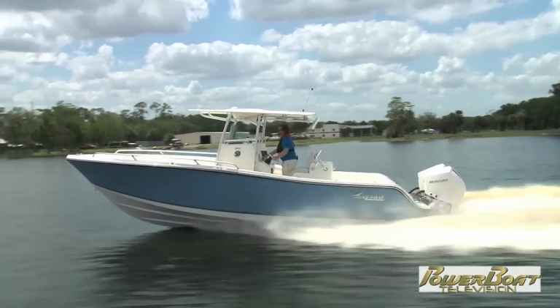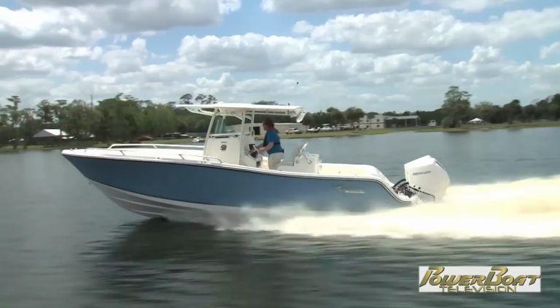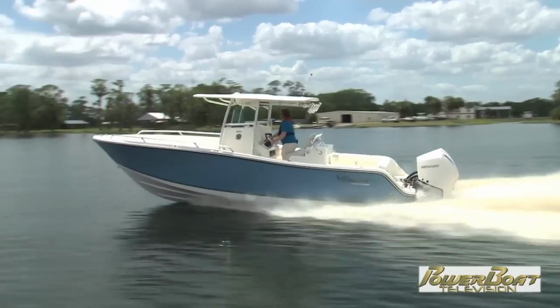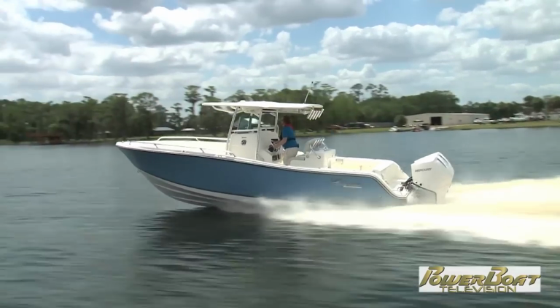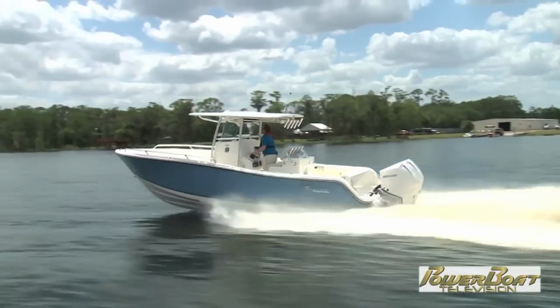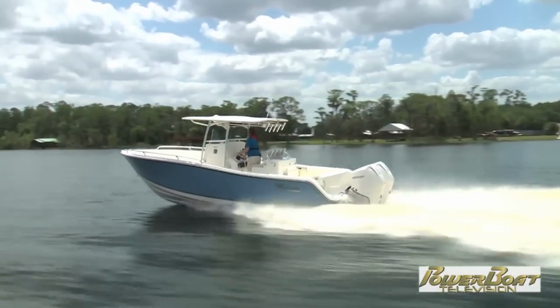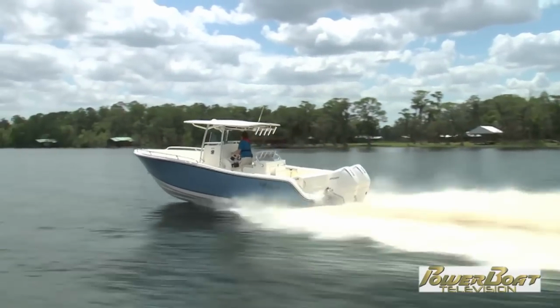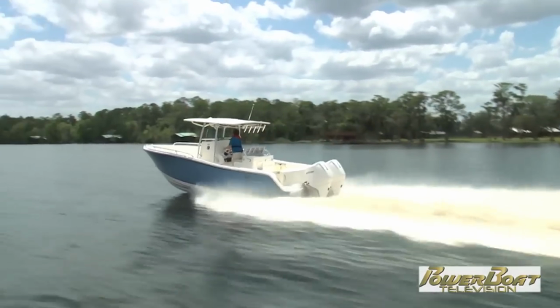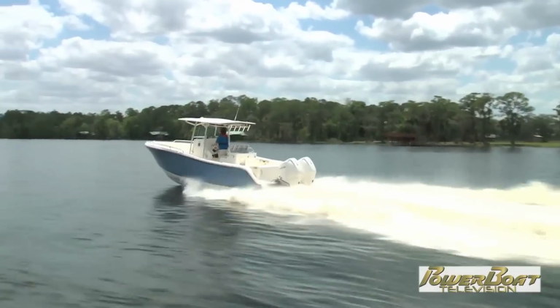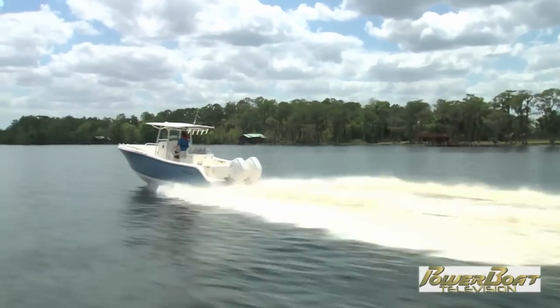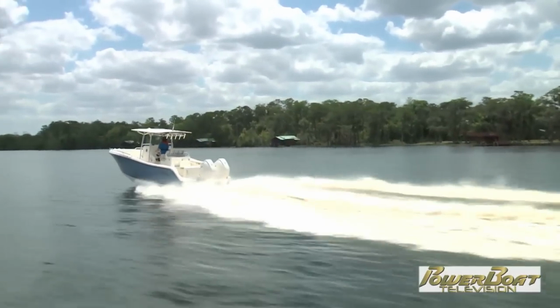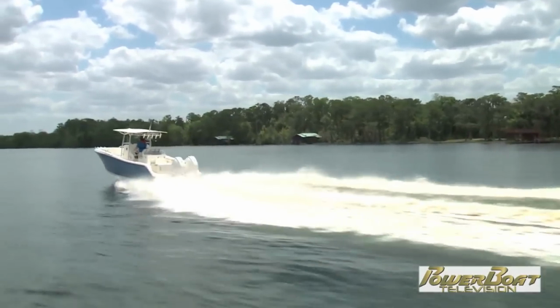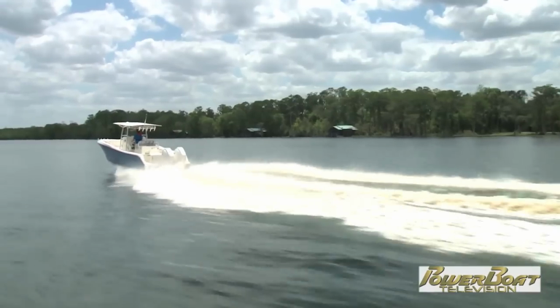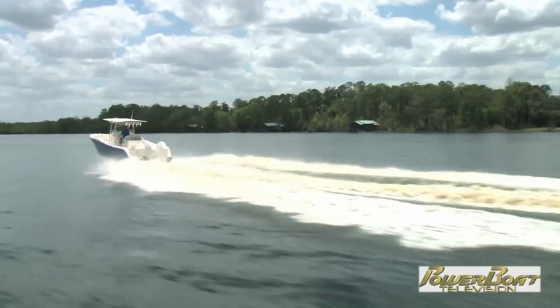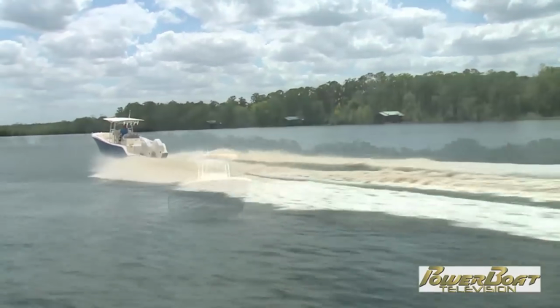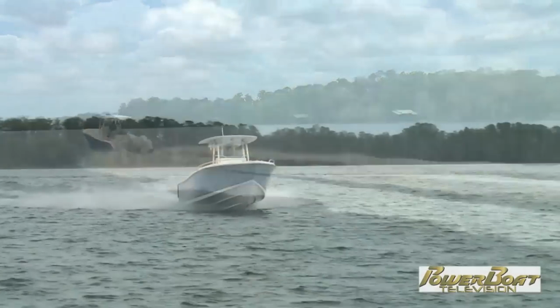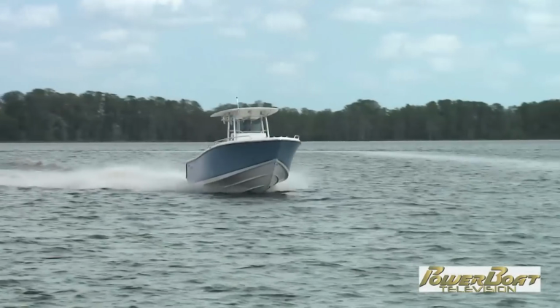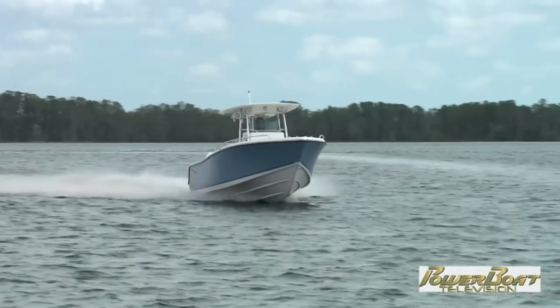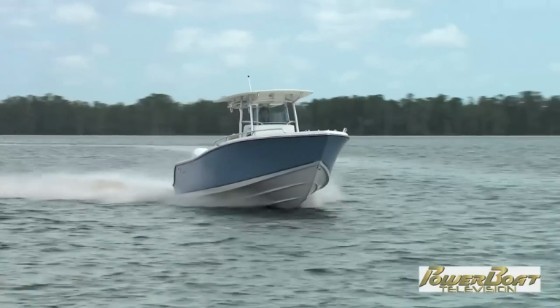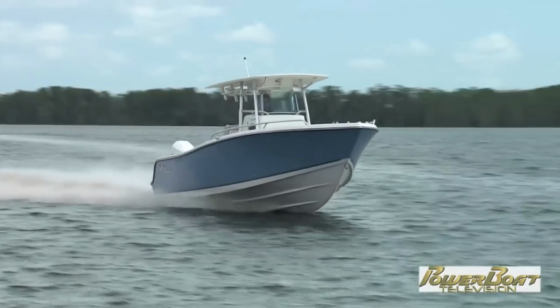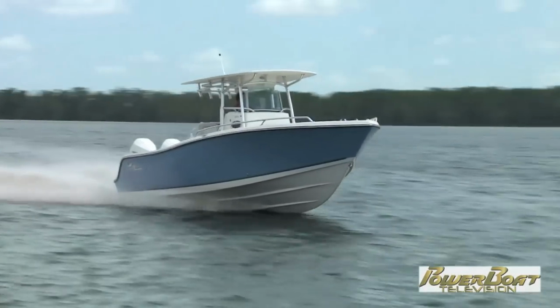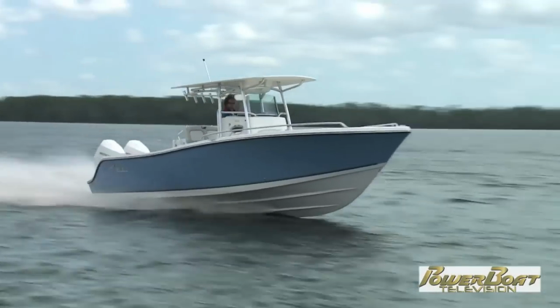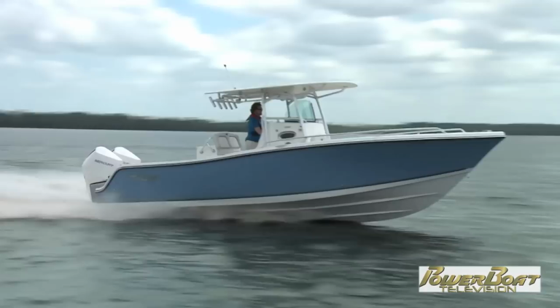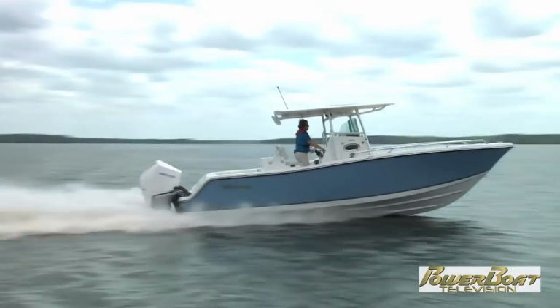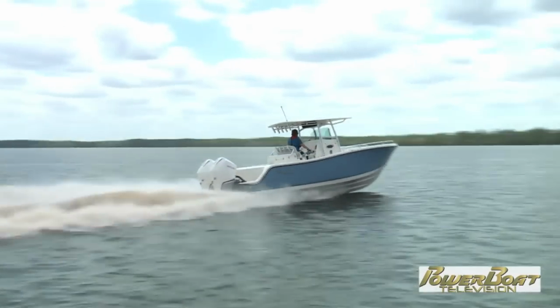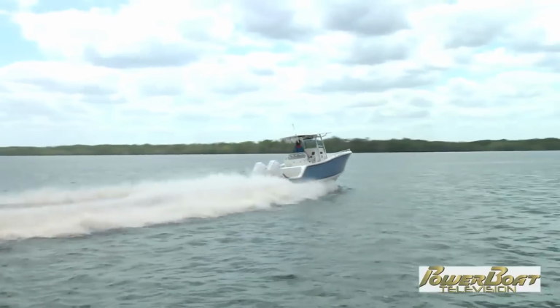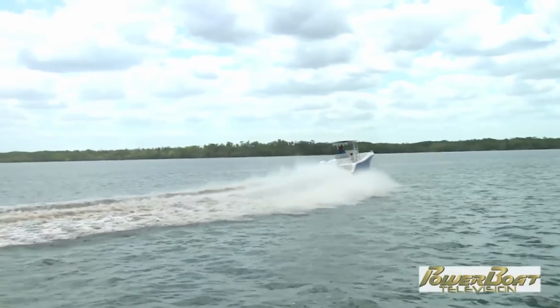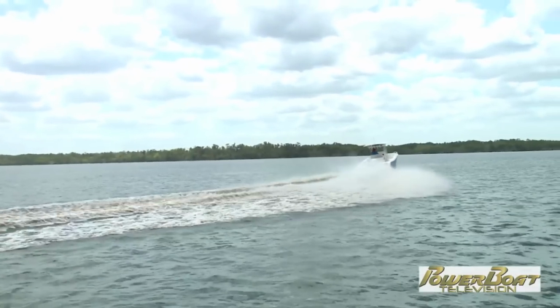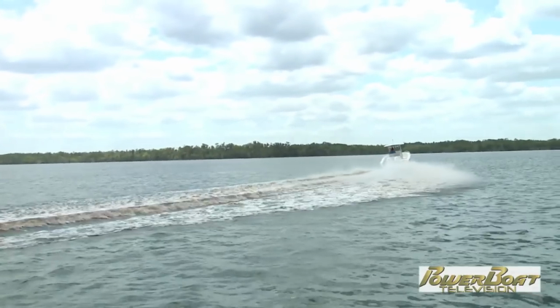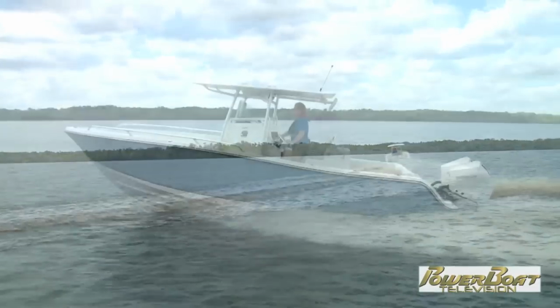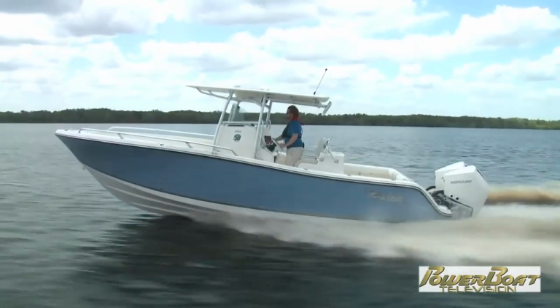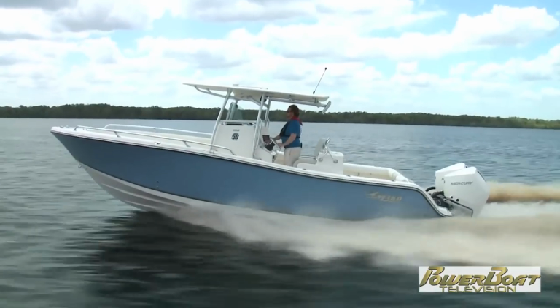The 284 CC is sturdy and strong for serious blue water fishing with a one-piece fiberglass stringer grid. And it's quiet too — thanks to the foam-injected hull and the hull and deck joints being chemically bonded.